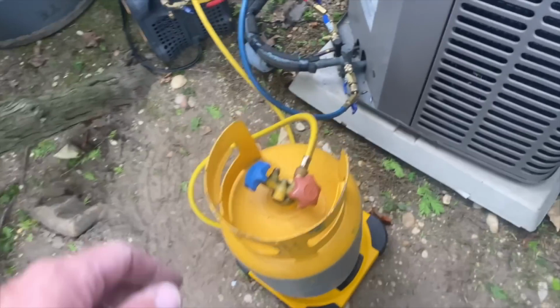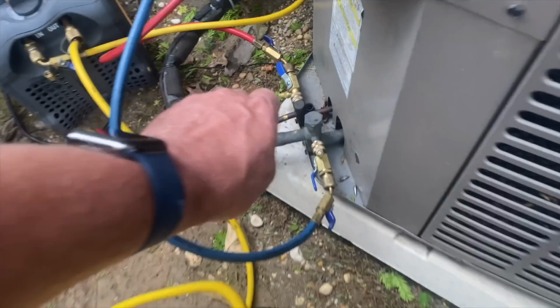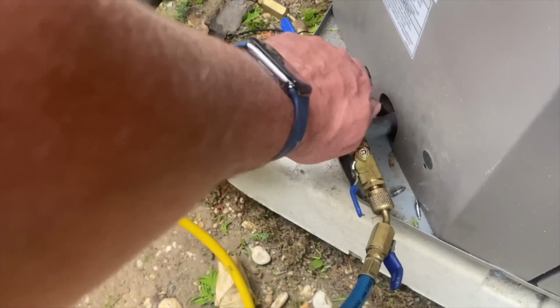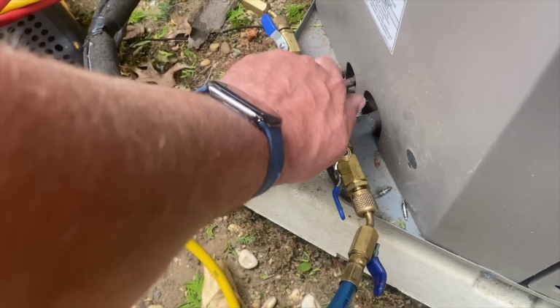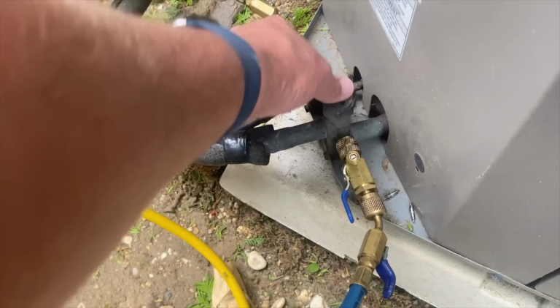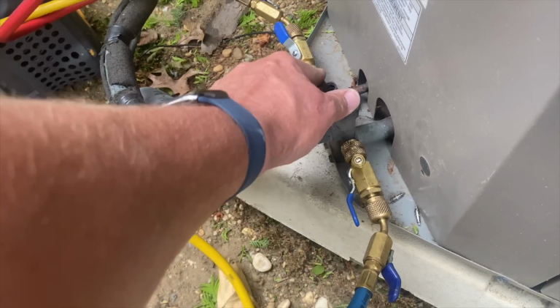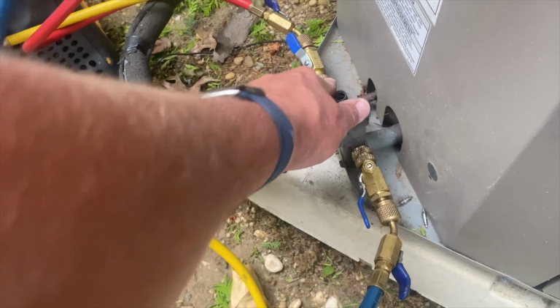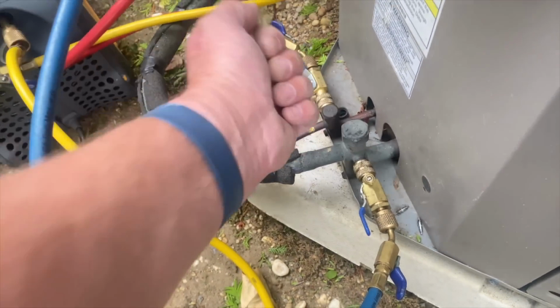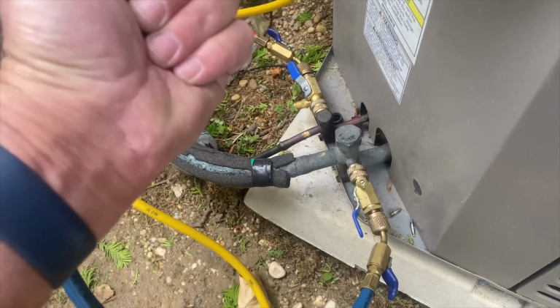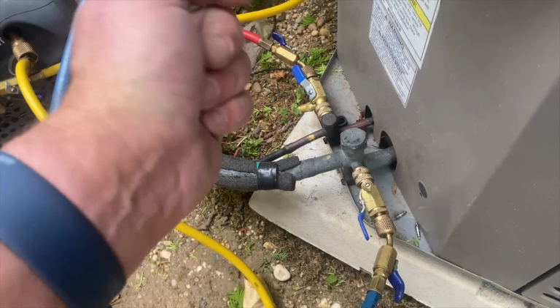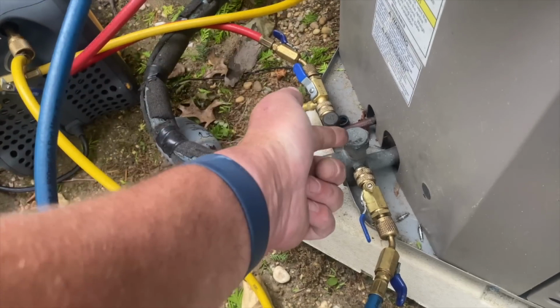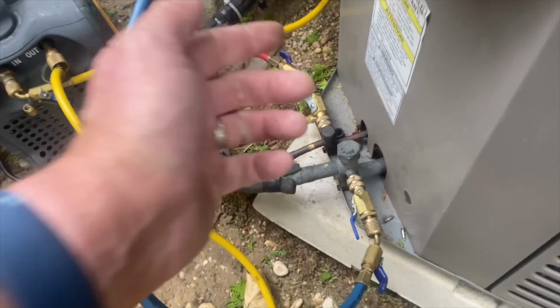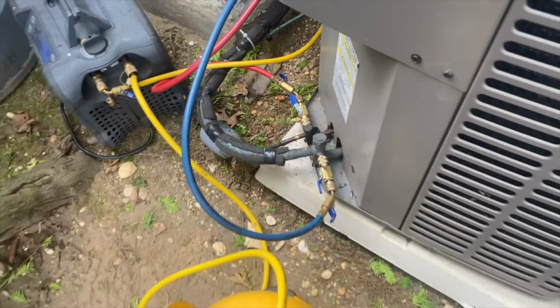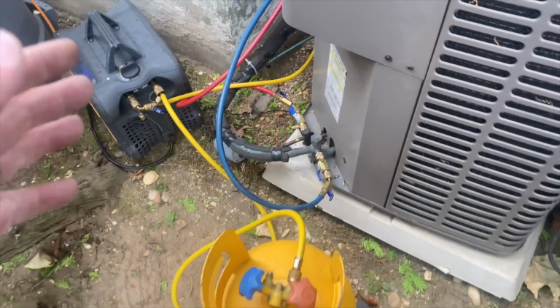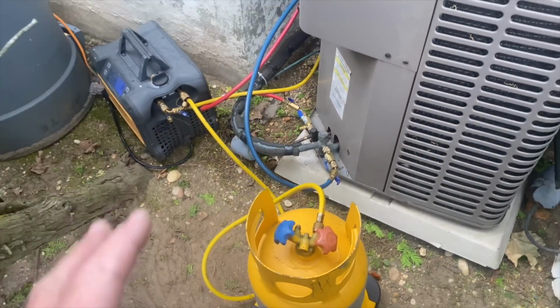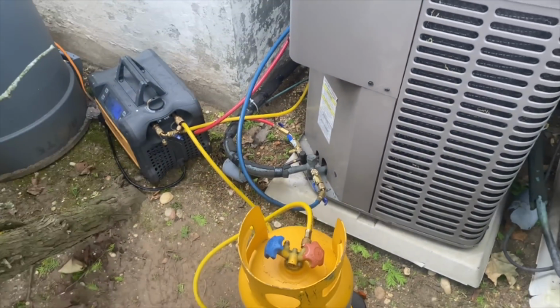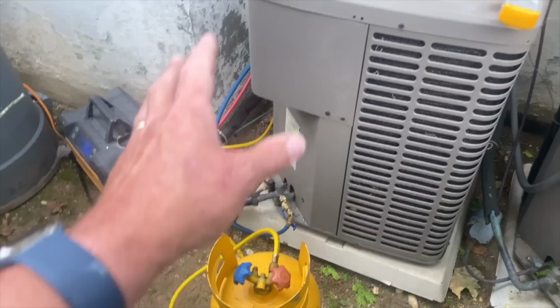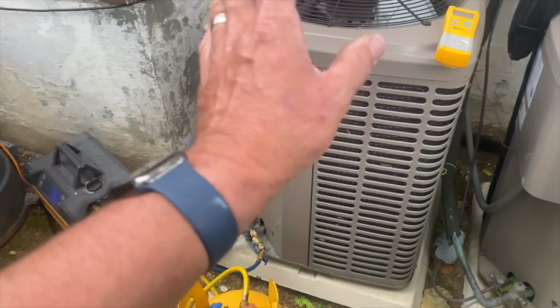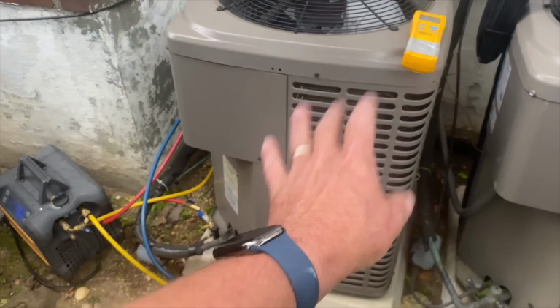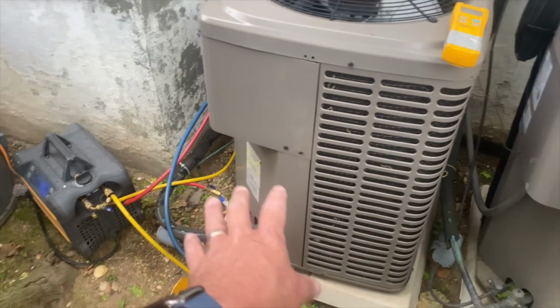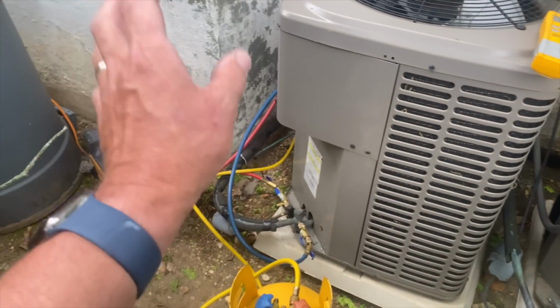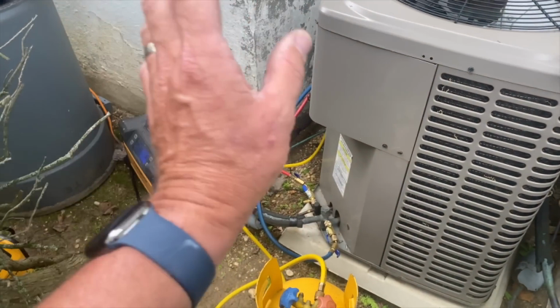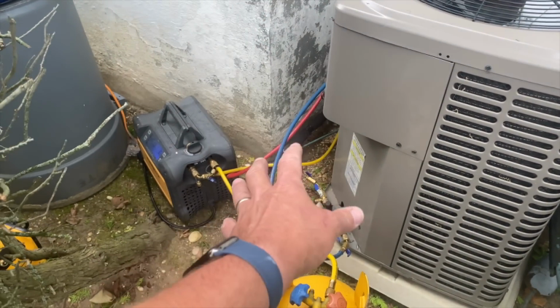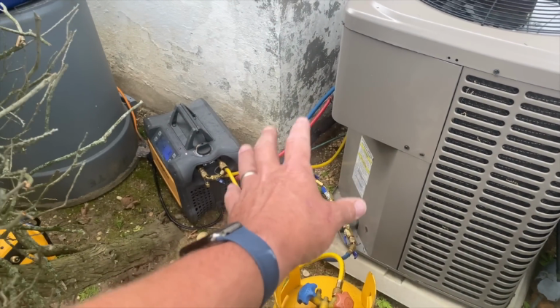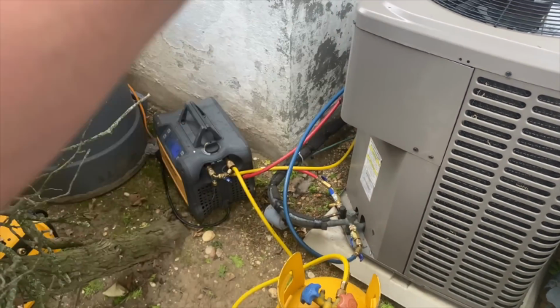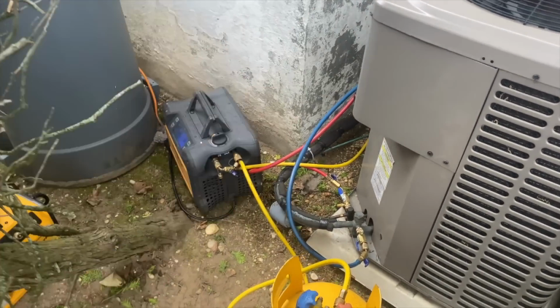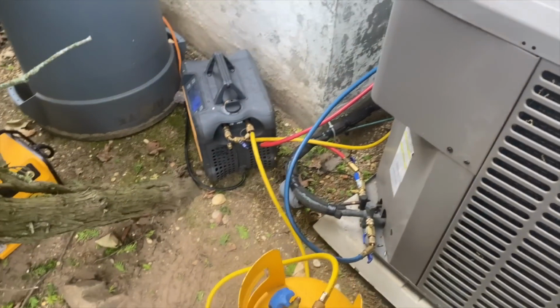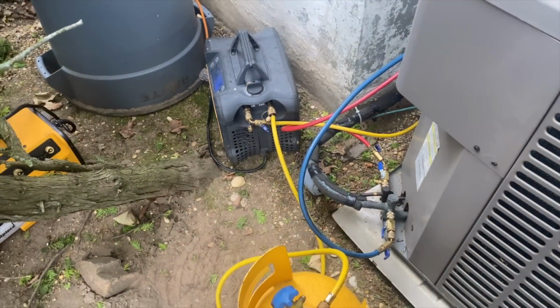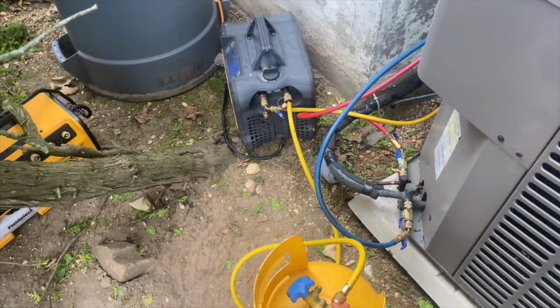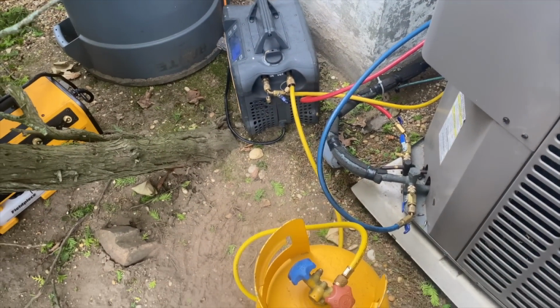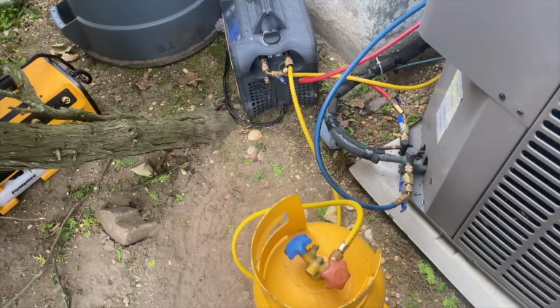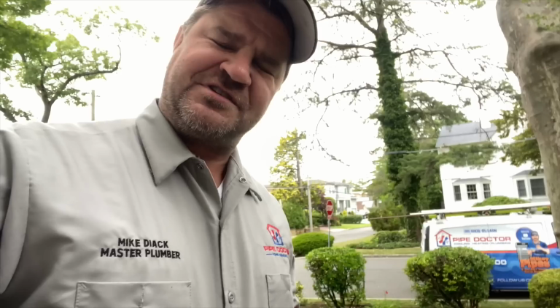Both of my service valves — my king valves — are open. They're fully backseated, not closed. So I'm recovering all the refrigerant not only in the condensing coil, but also the line set and the evaporator coil inside the air handler located in the attic.